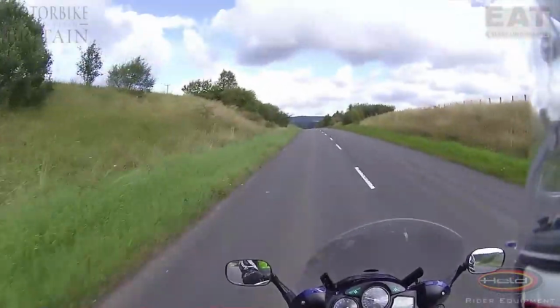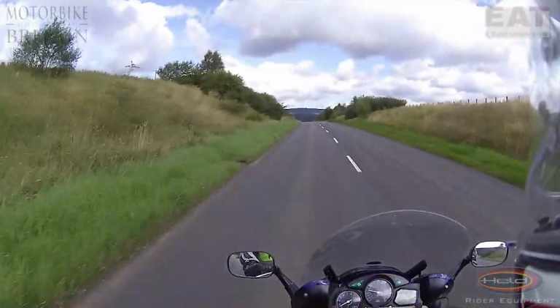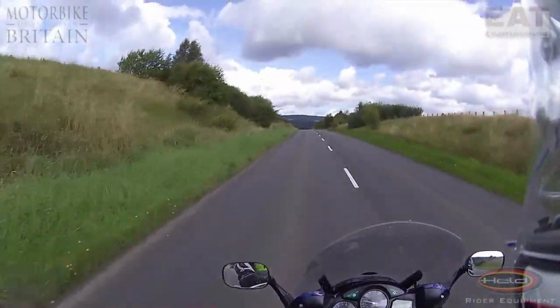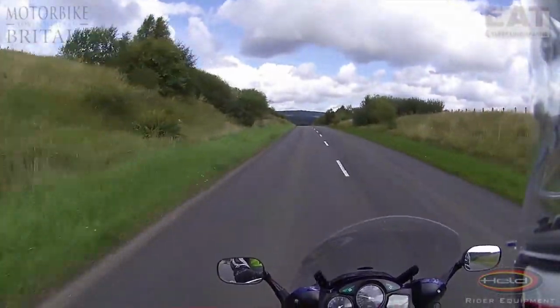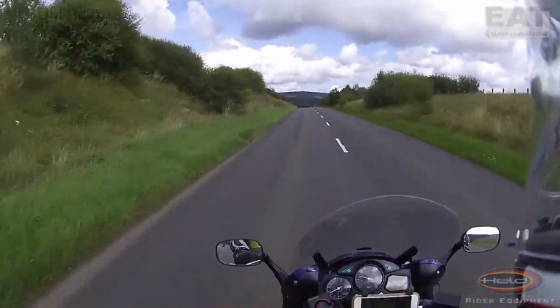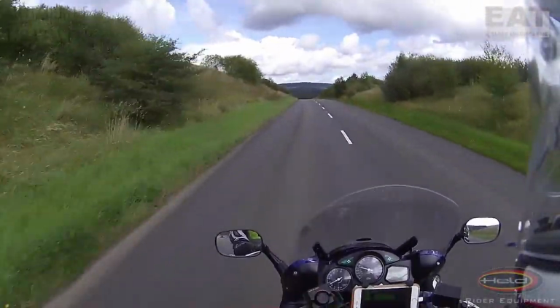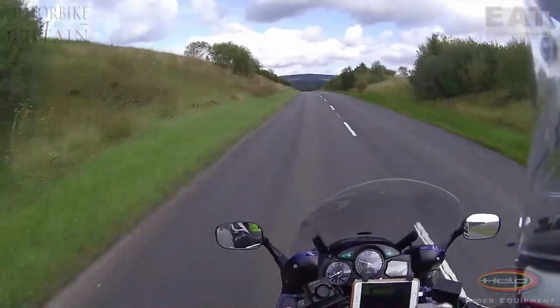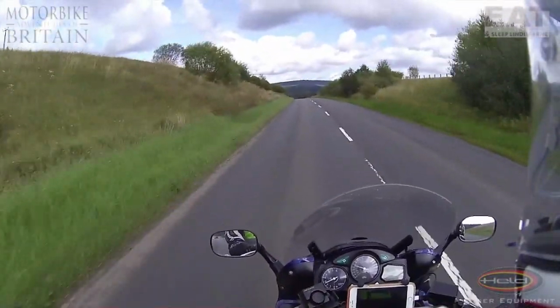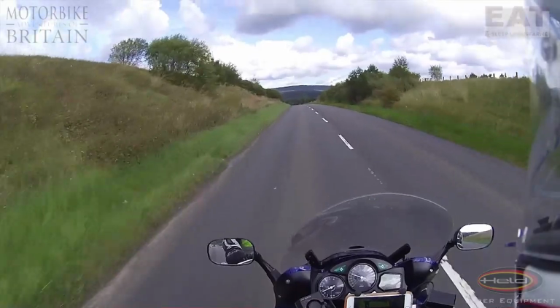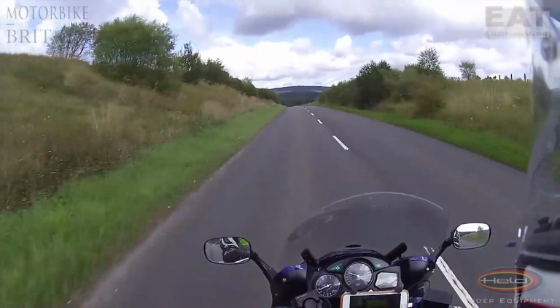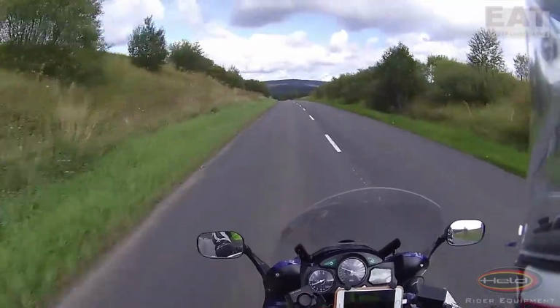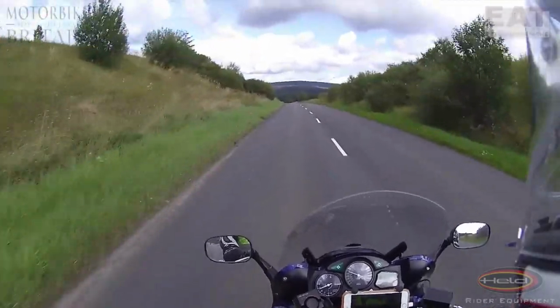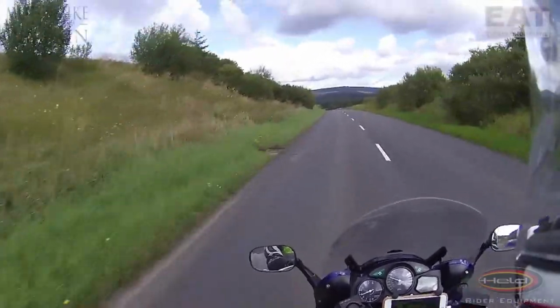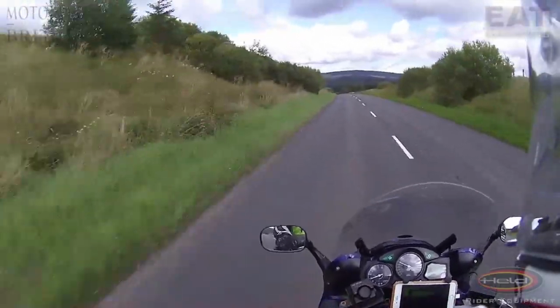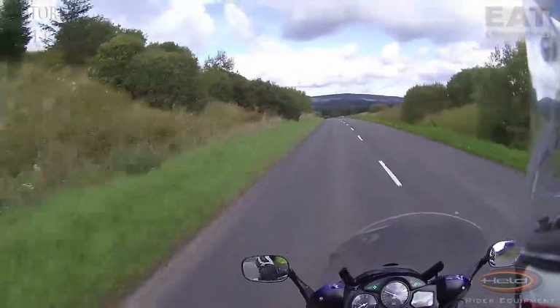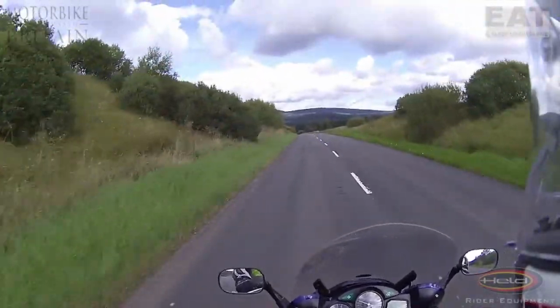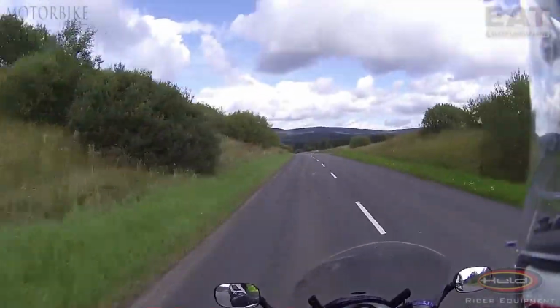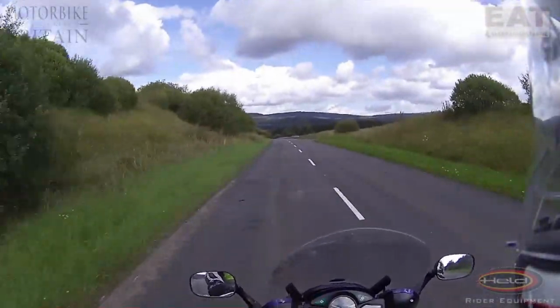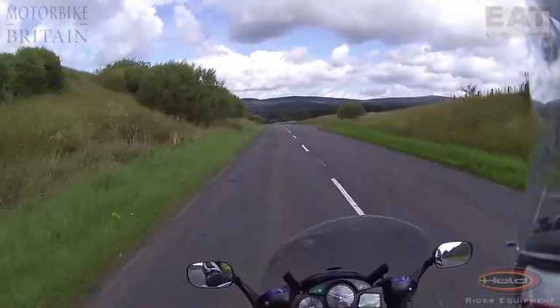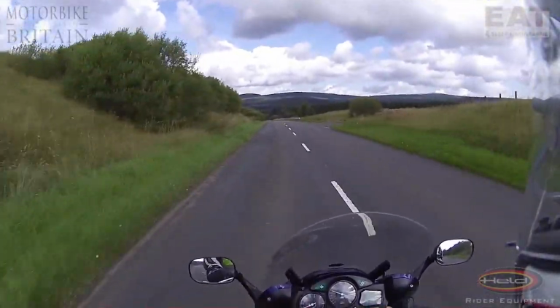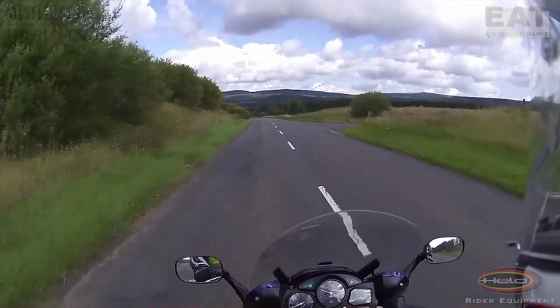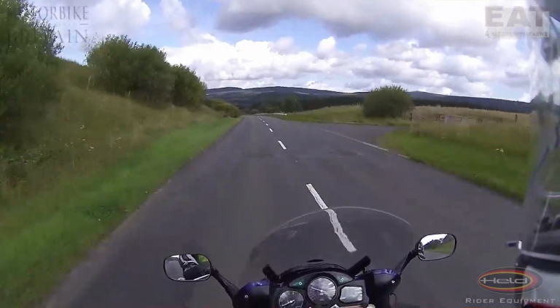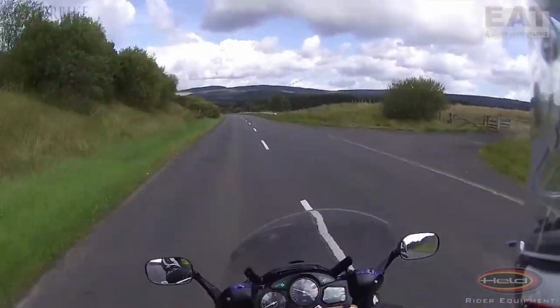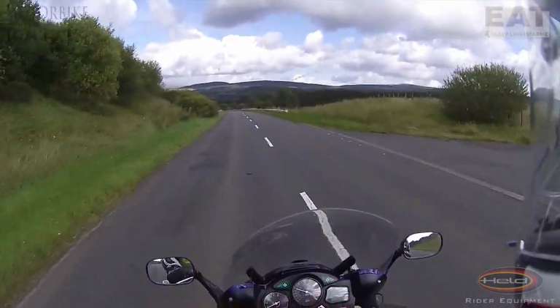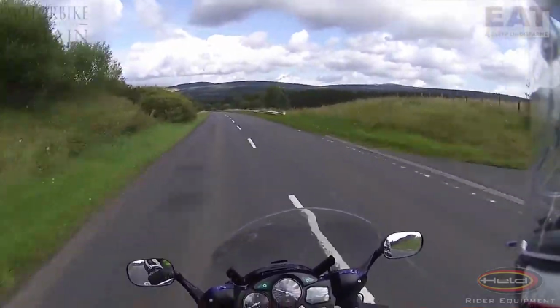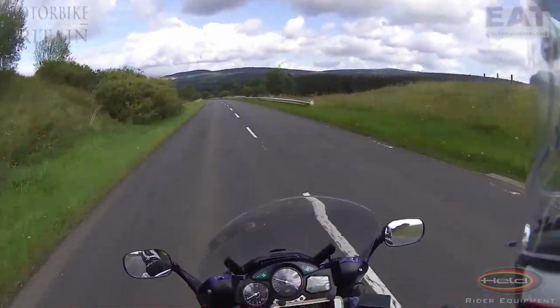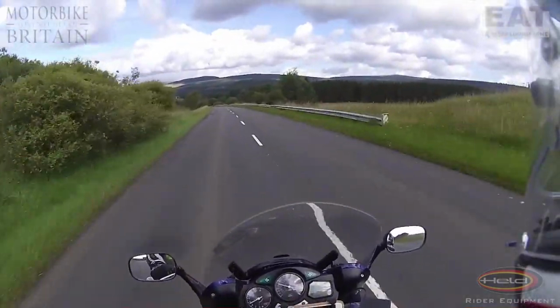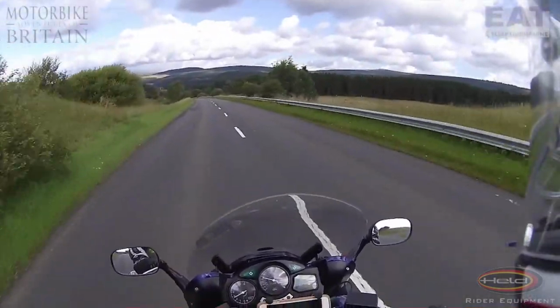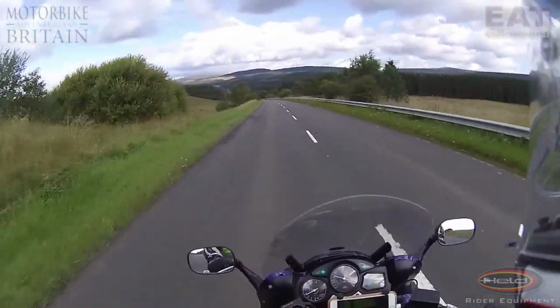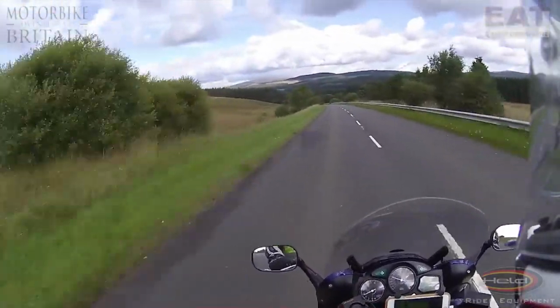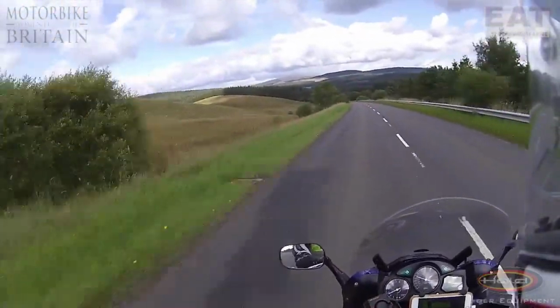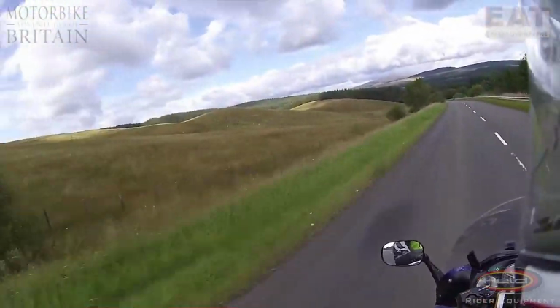Now we're going to cross the Scottish borders as we continue to ride through Kielder Forest Park.